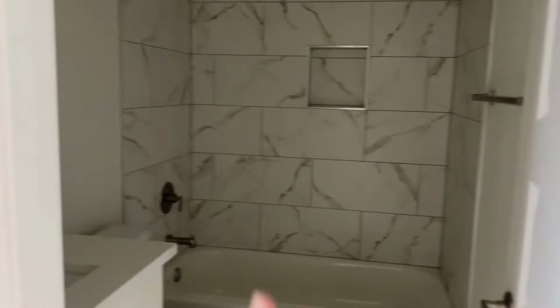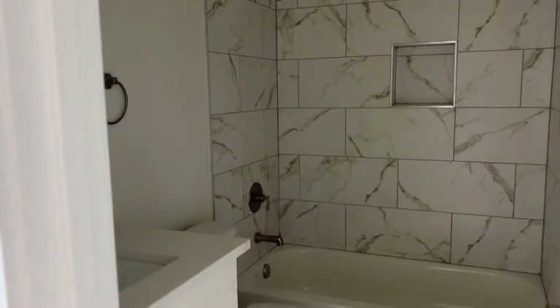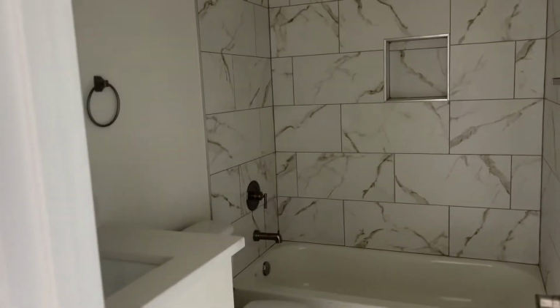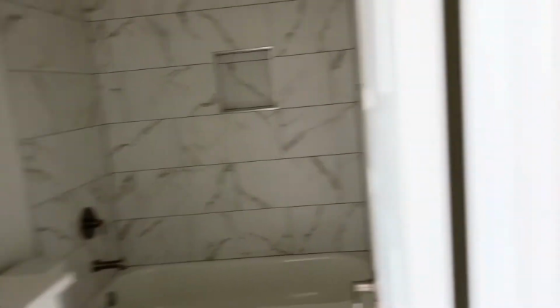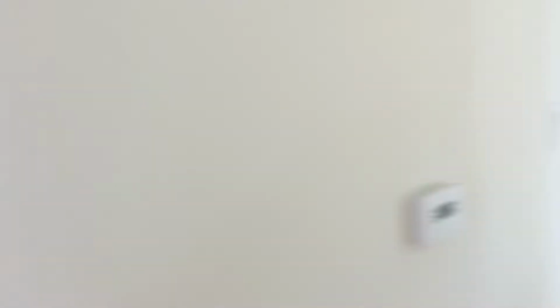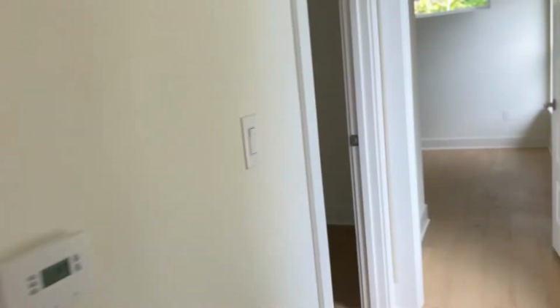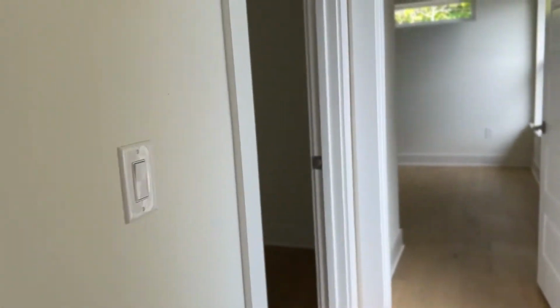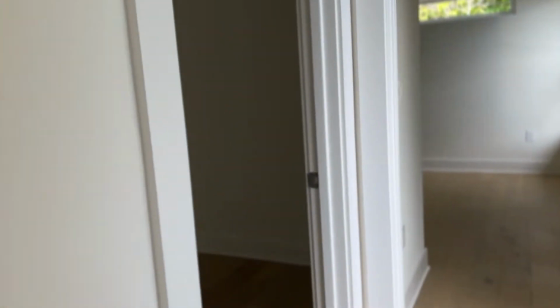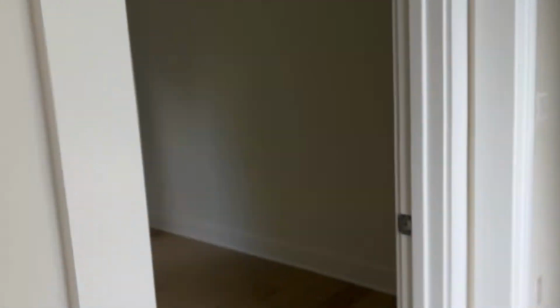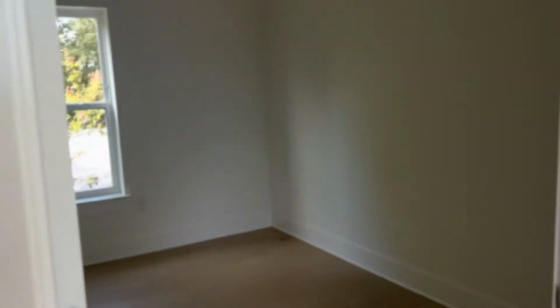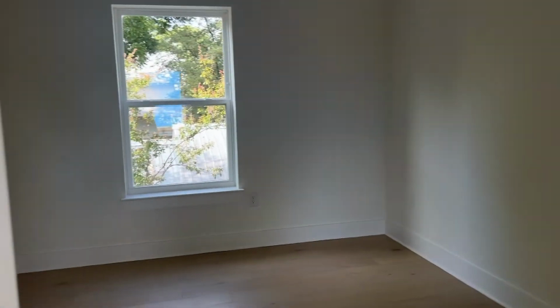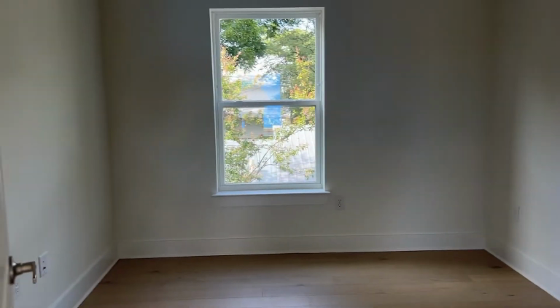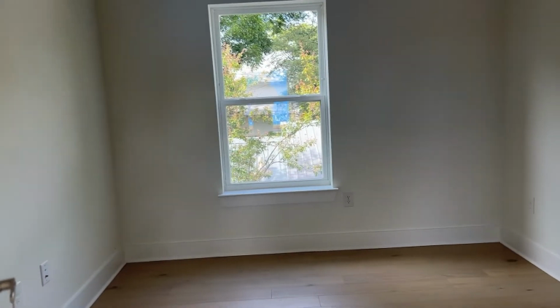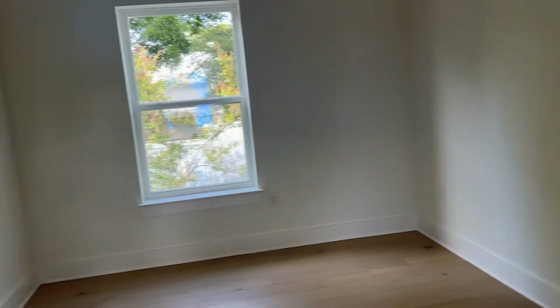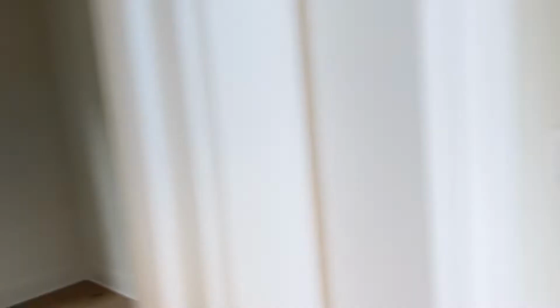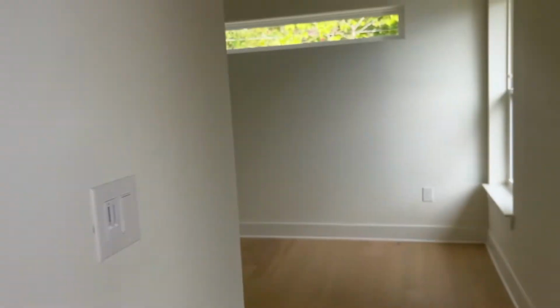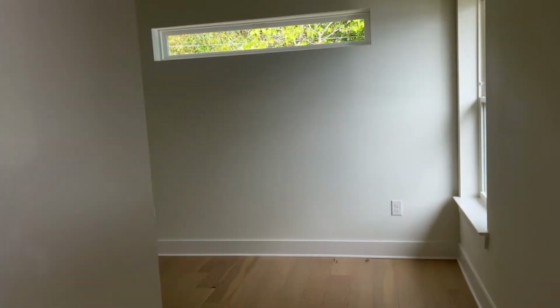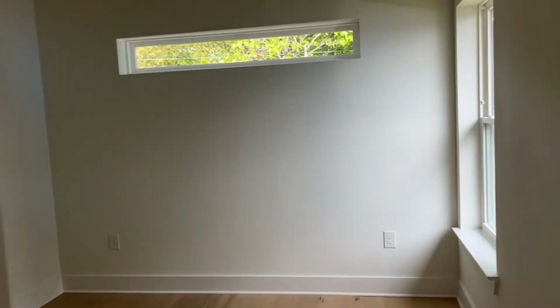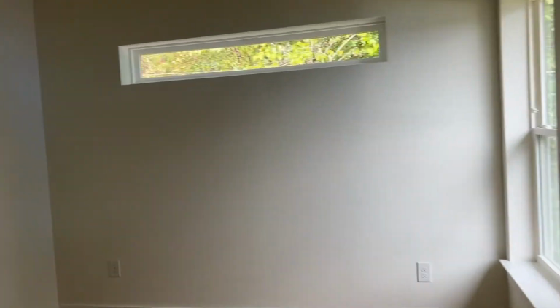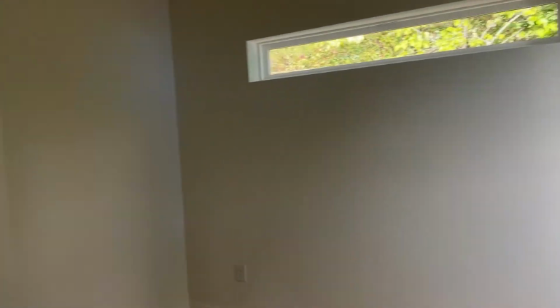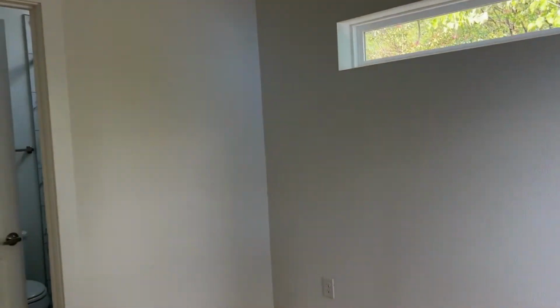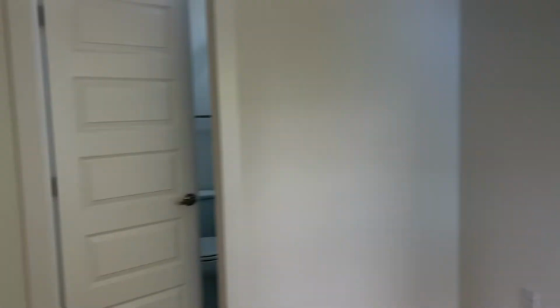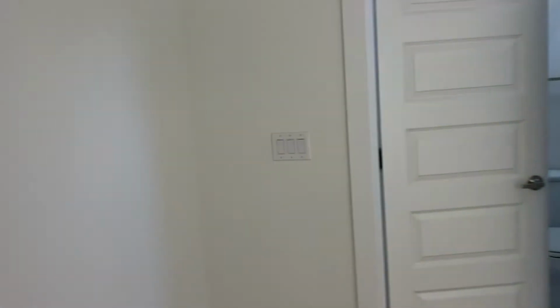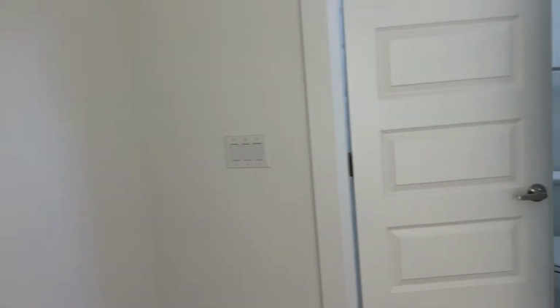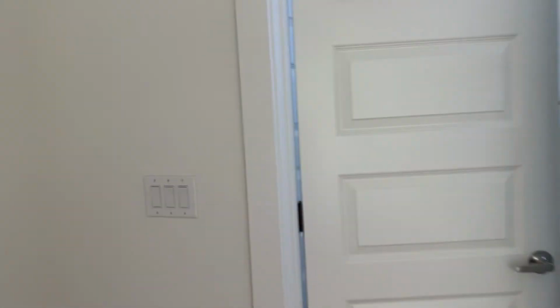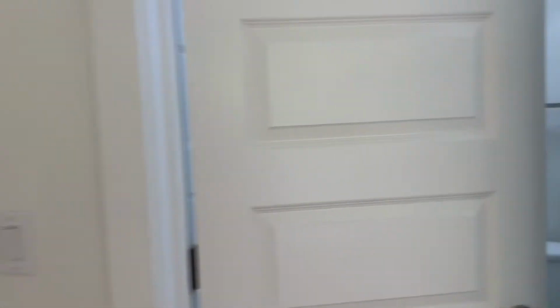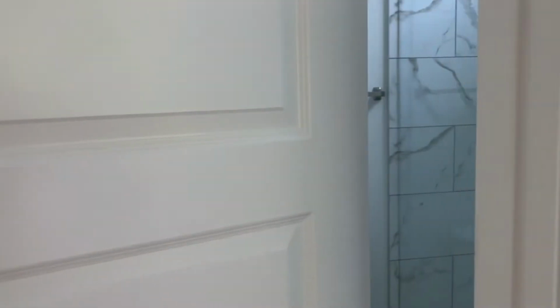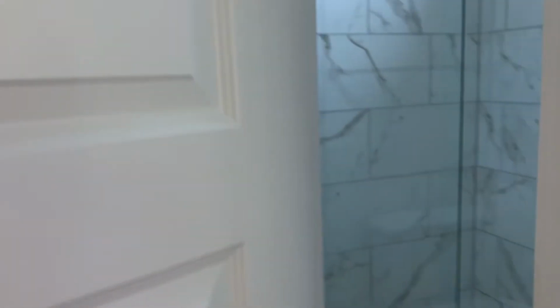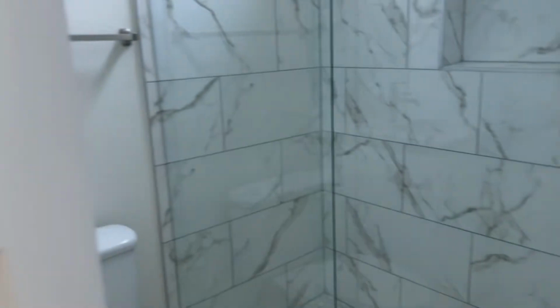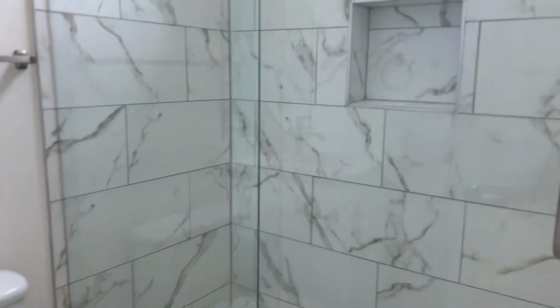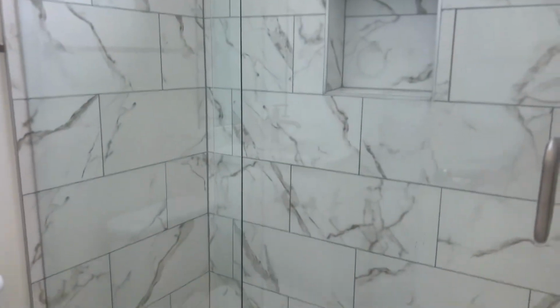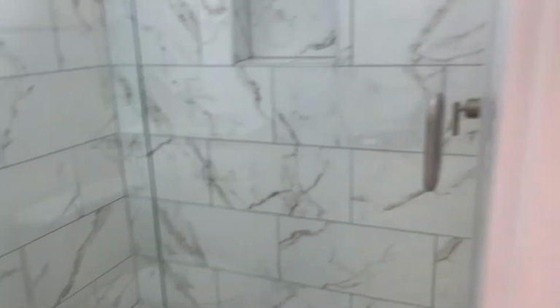Okay, bathroom, bedroom. Bedroom two. And the primary. Nice, I like it.